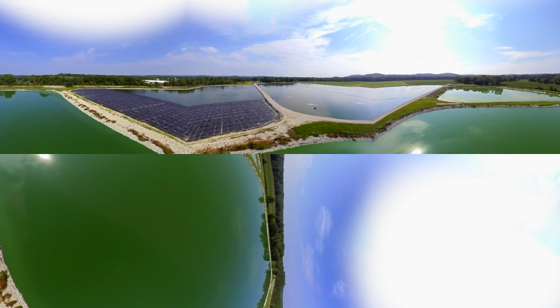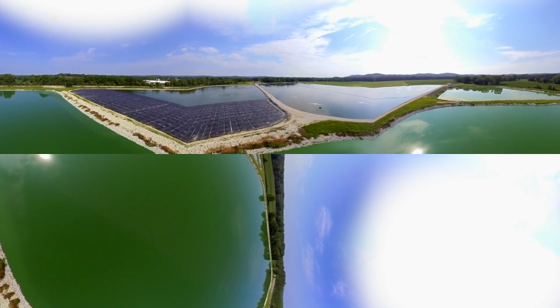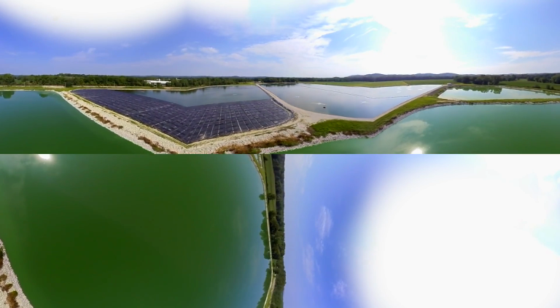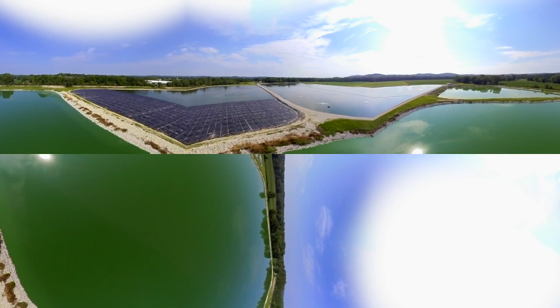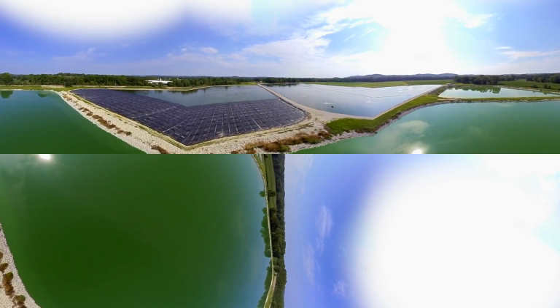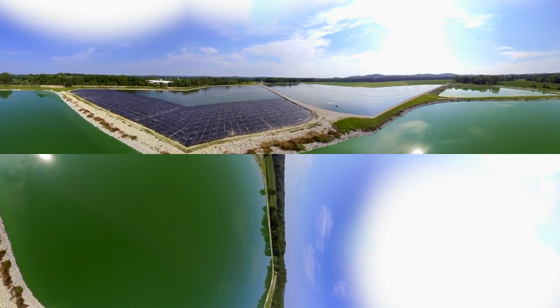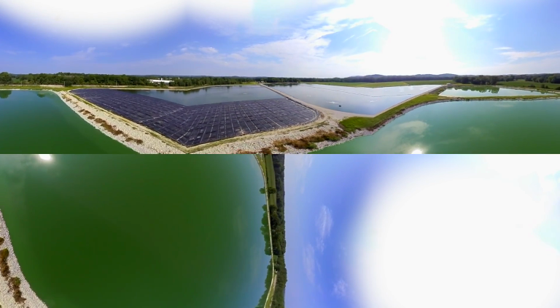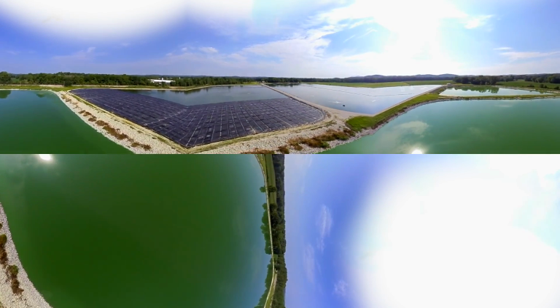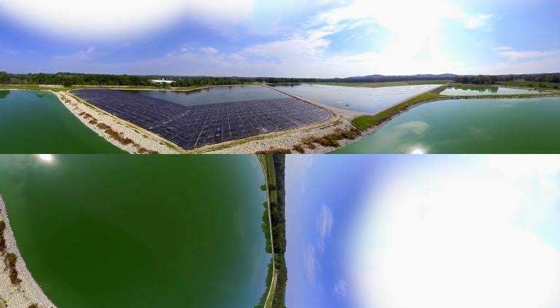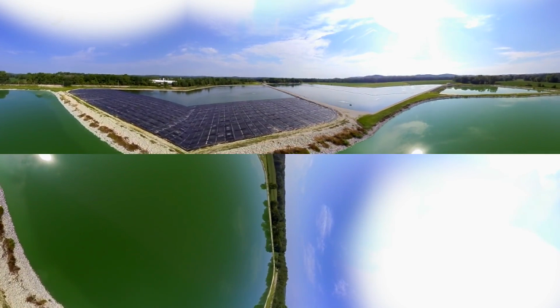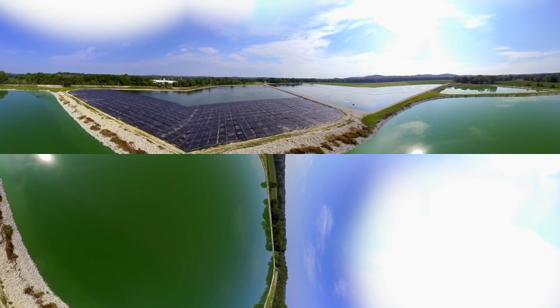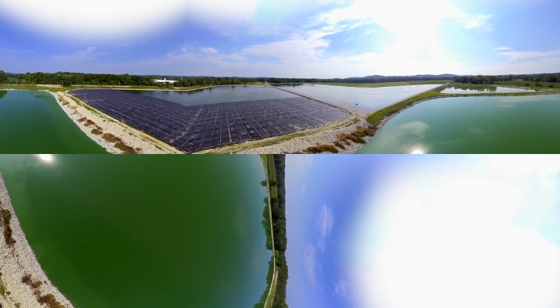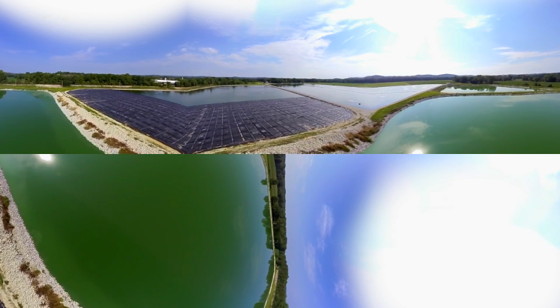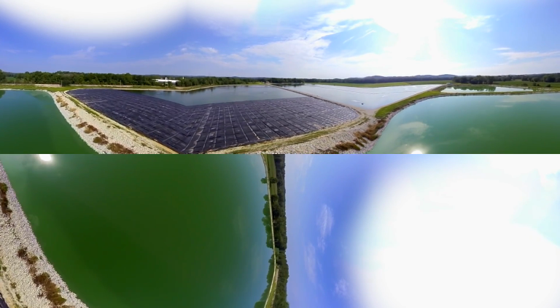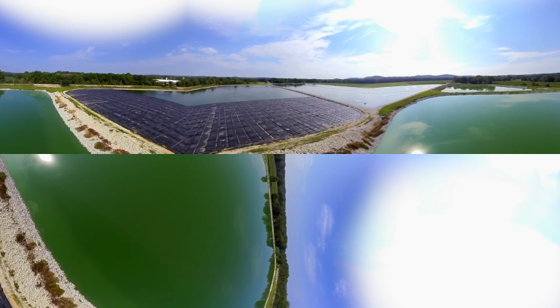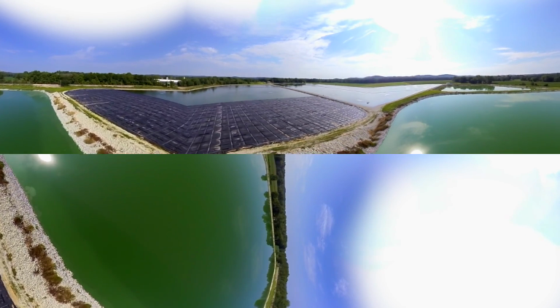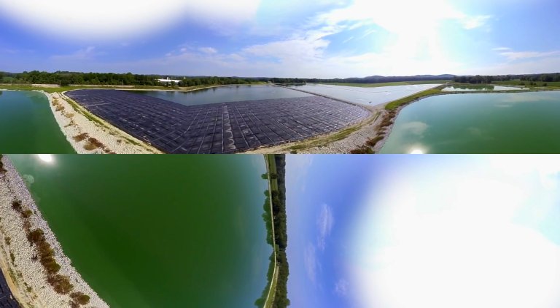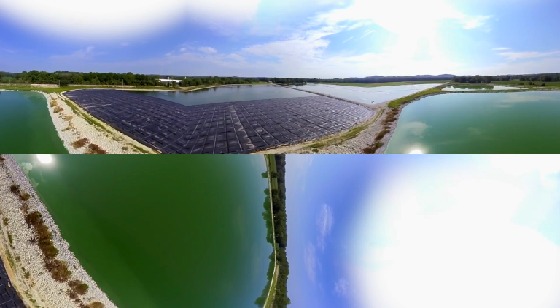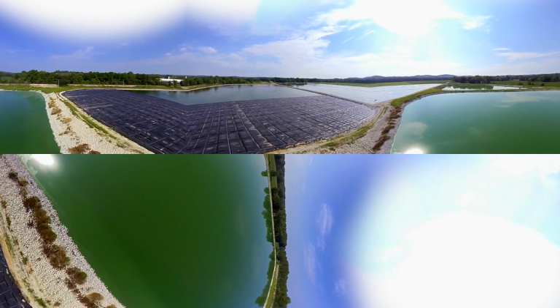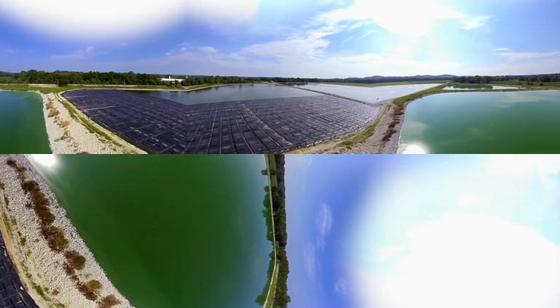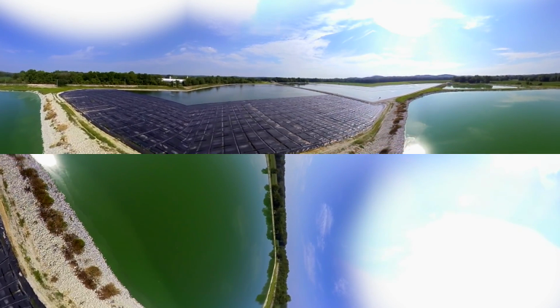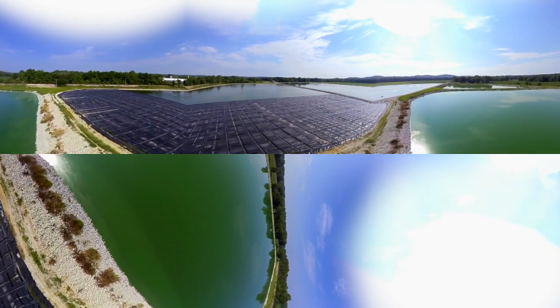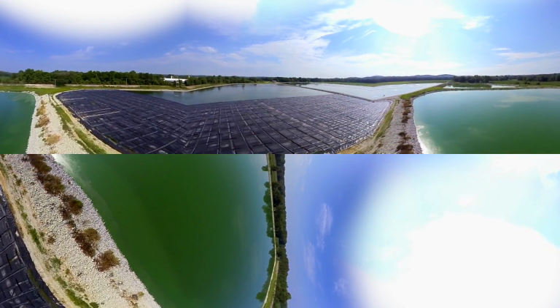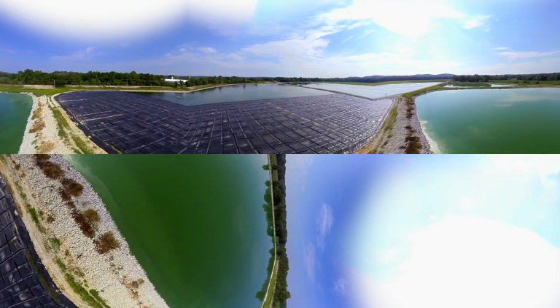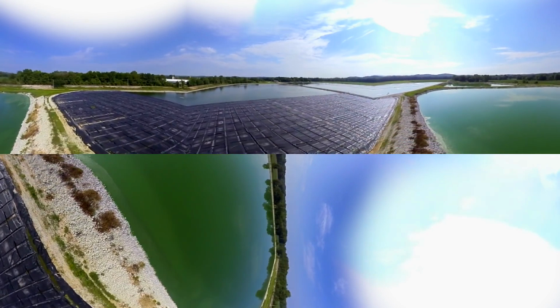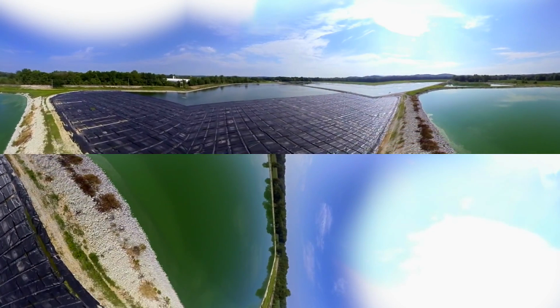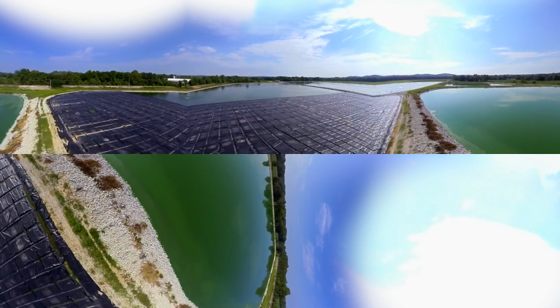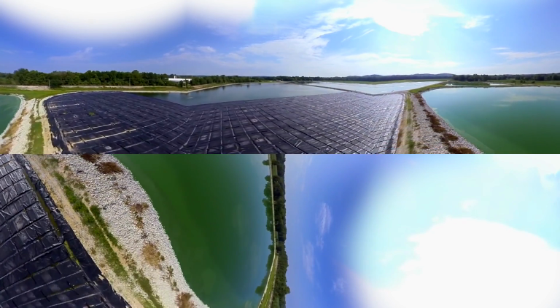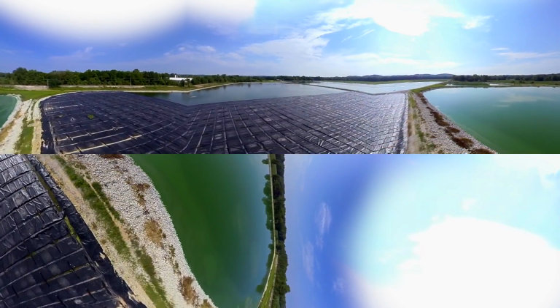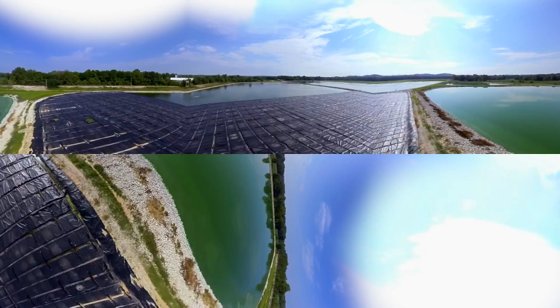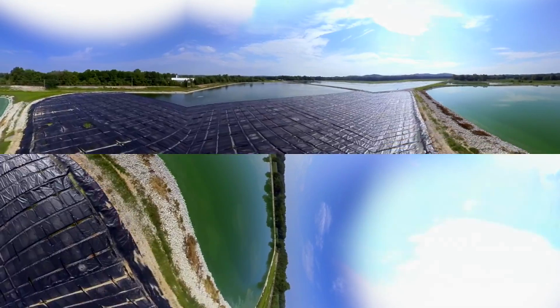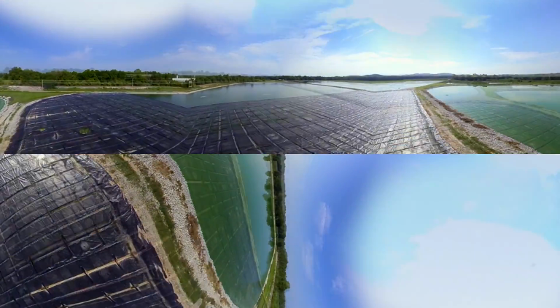The final step in the process is a polishing pond, which is covered to prevent algae growth during the warm summer months and to ensure the effluent has low BOD and TSS.